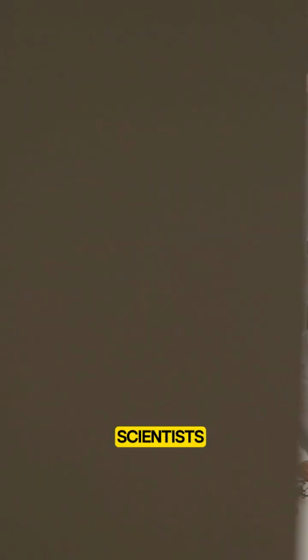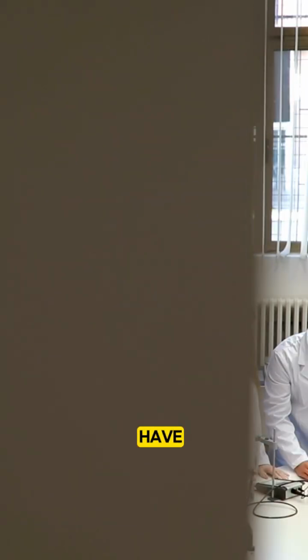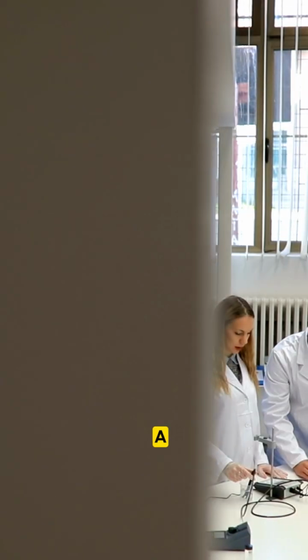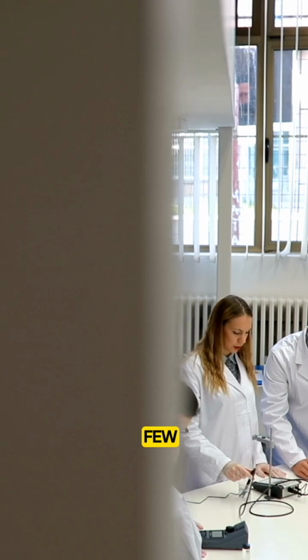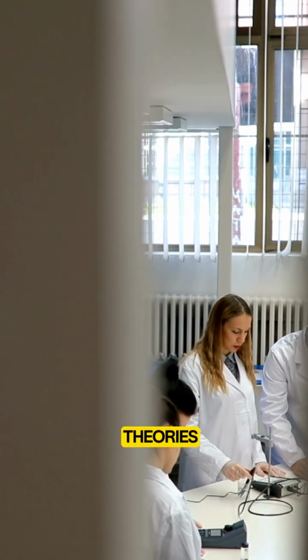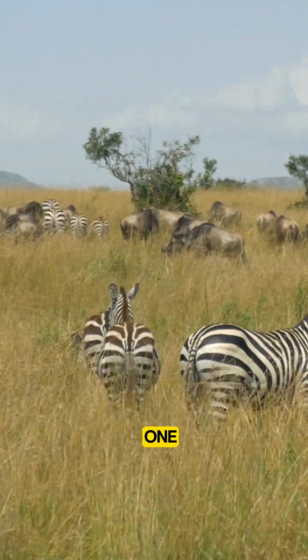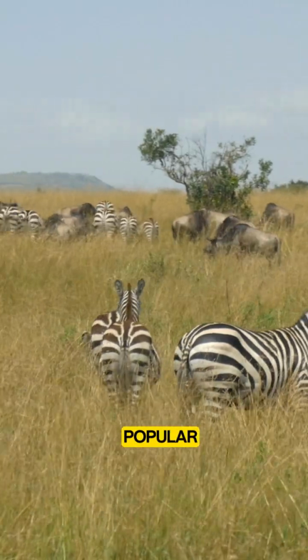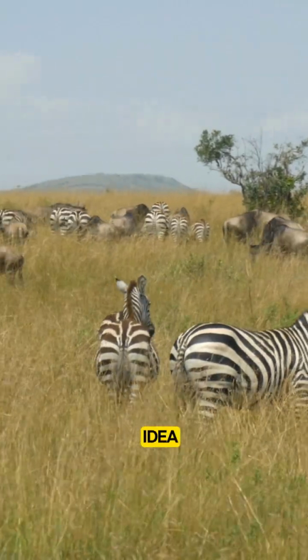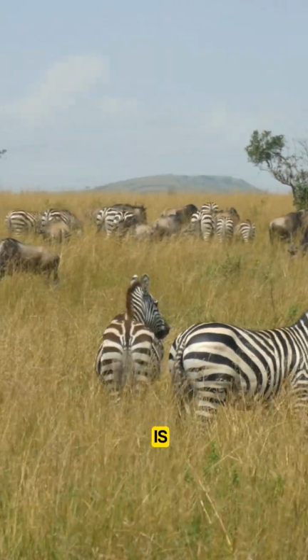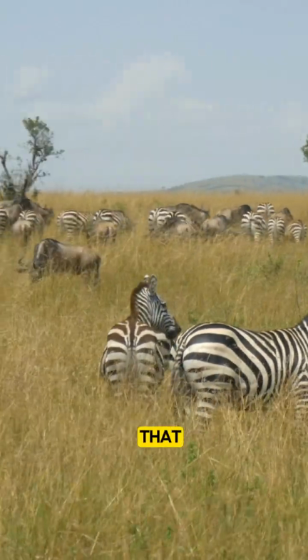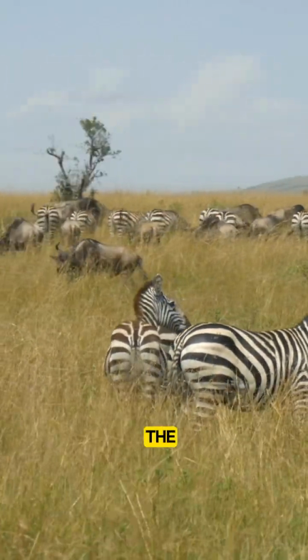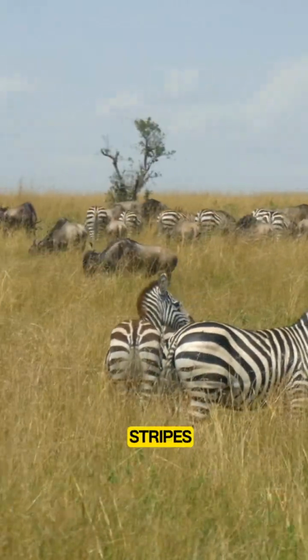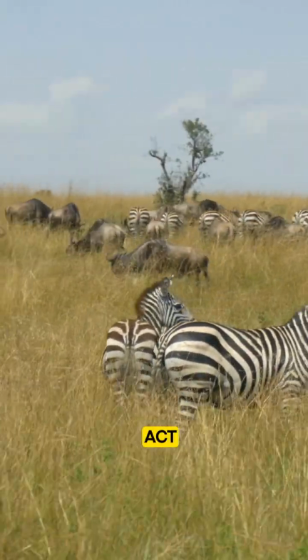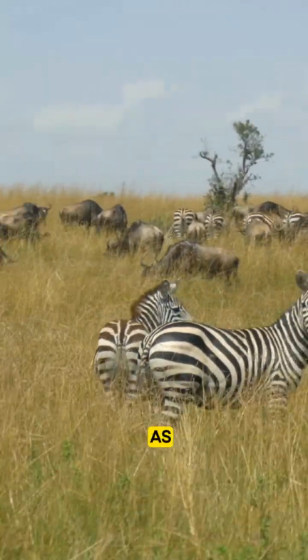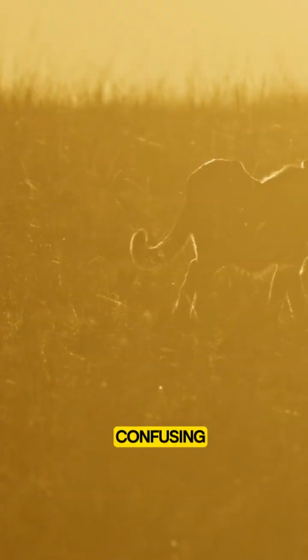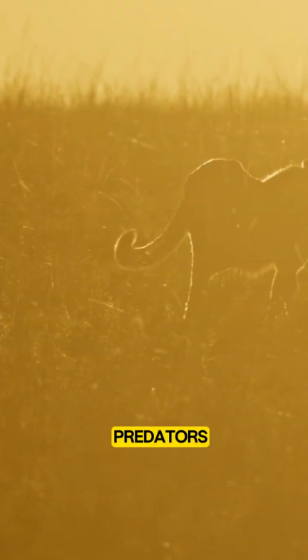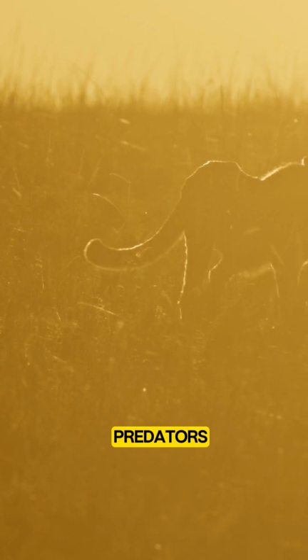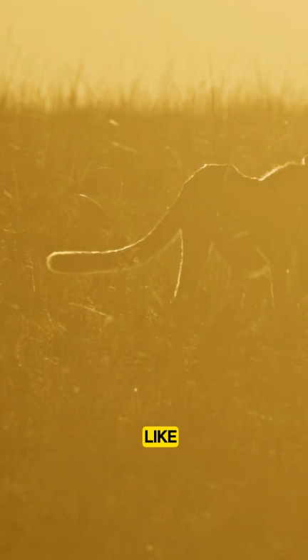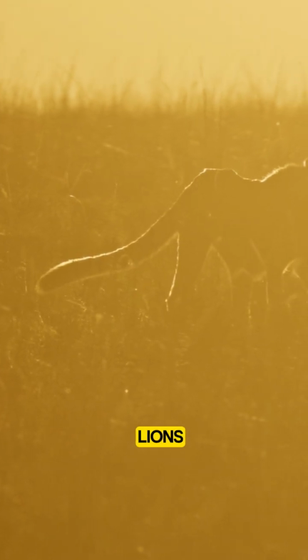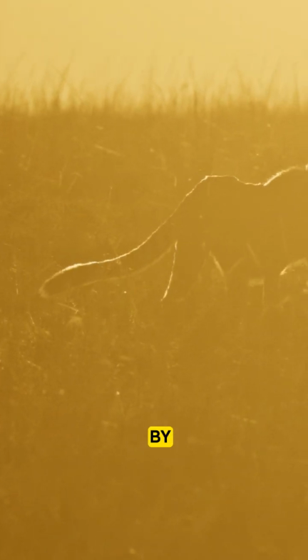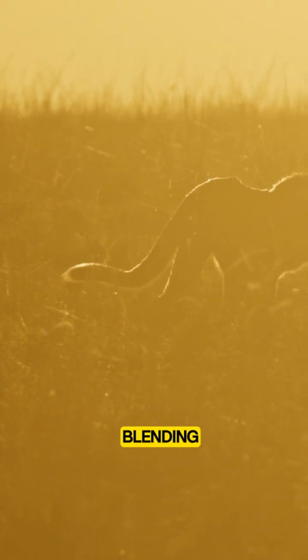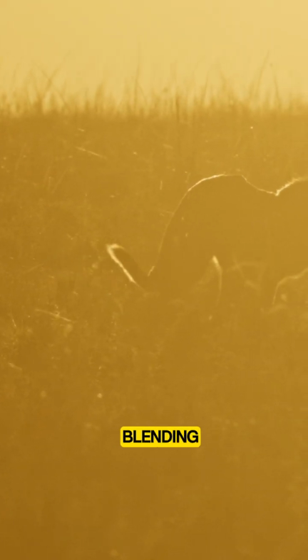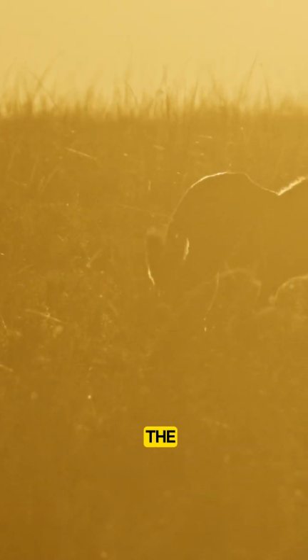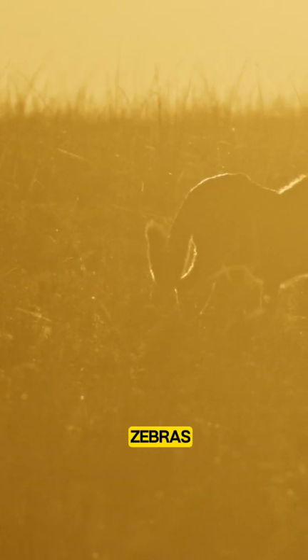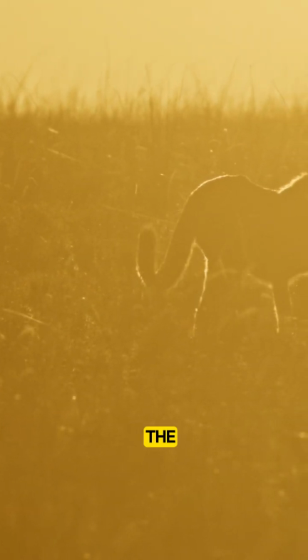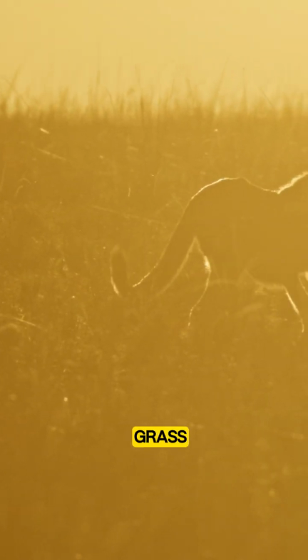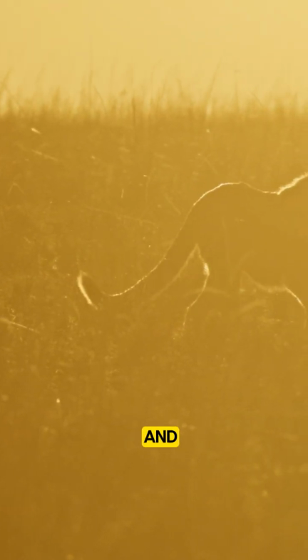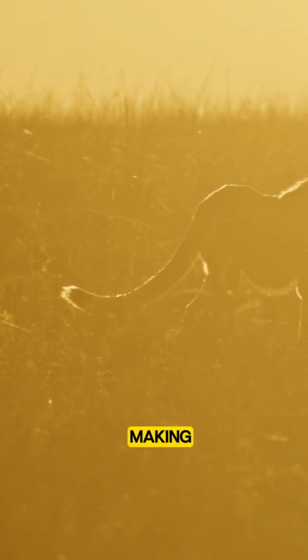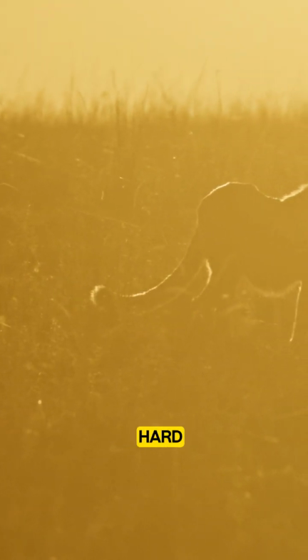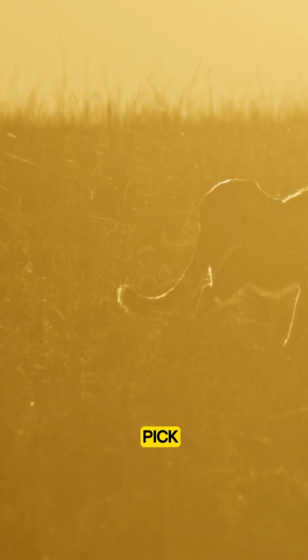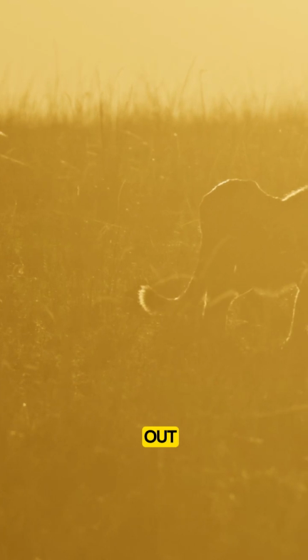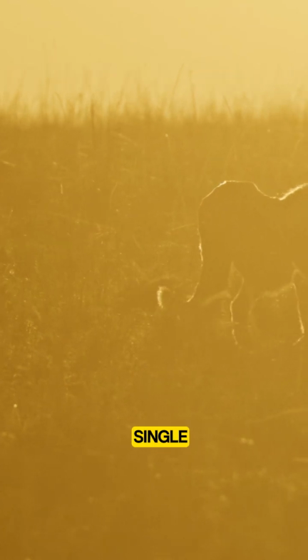Scientists have a few theories. One popular idea is that the stripes act as camouflage, confusing predators like lions by blending the zebras into the tall grass and making it hard to pick out a single target.